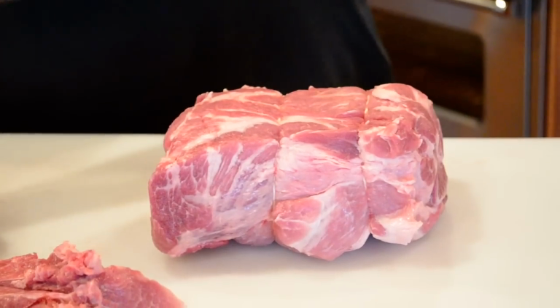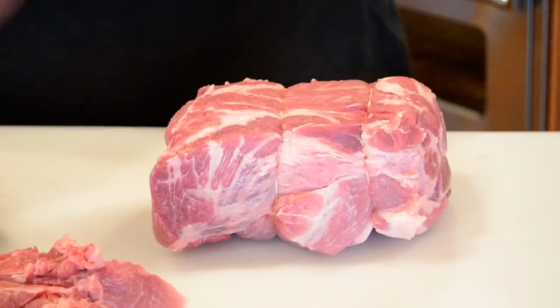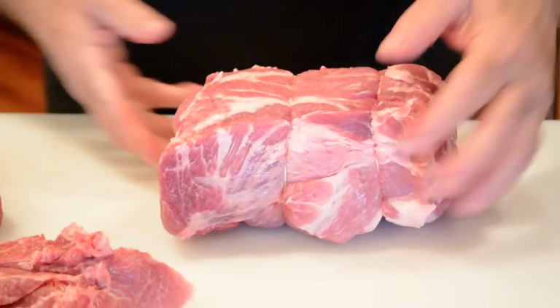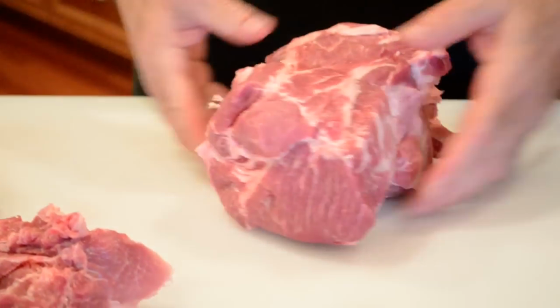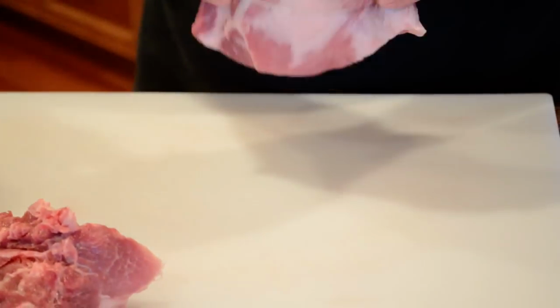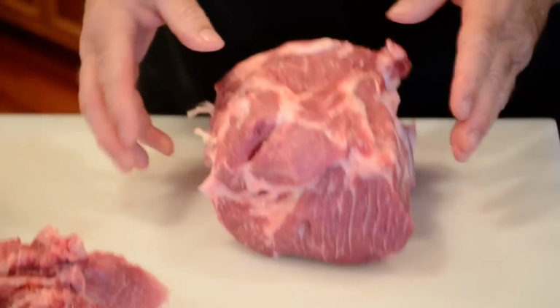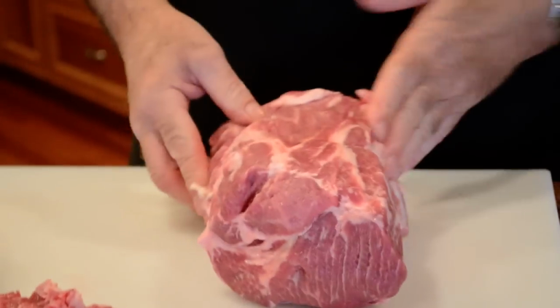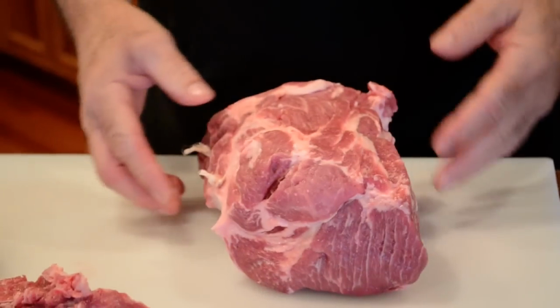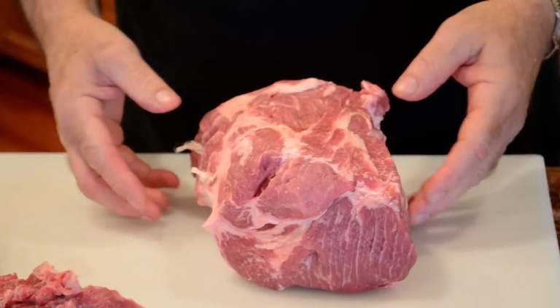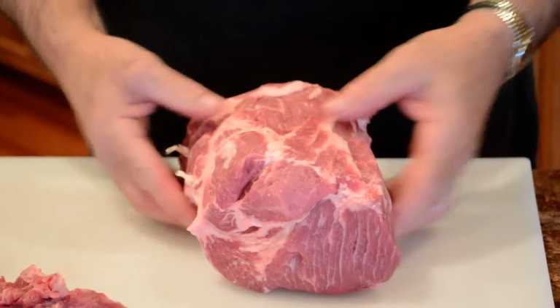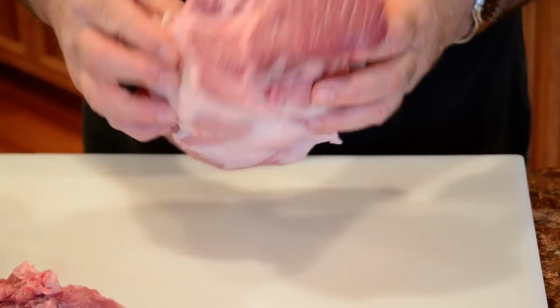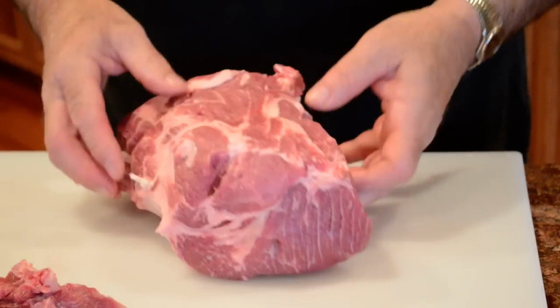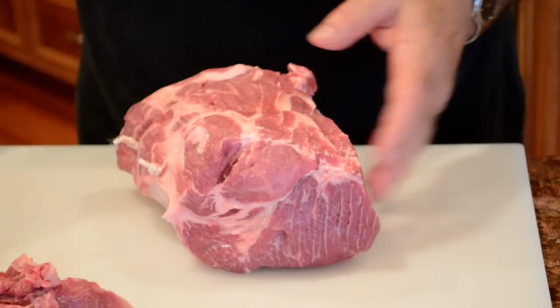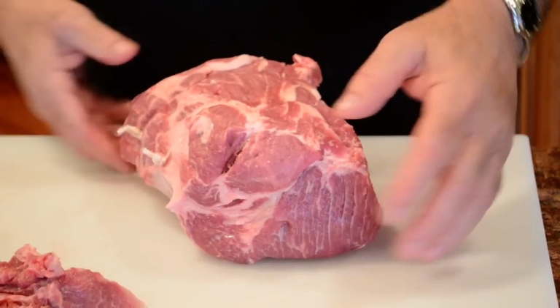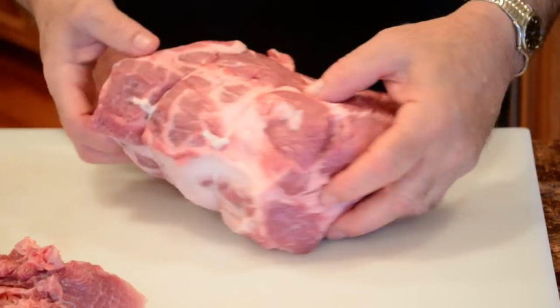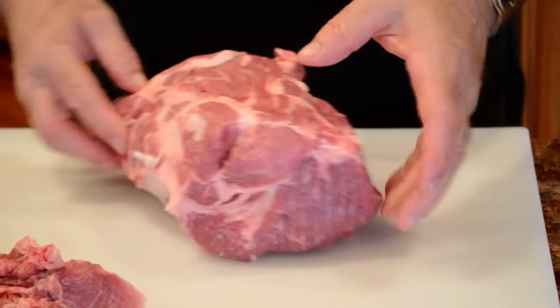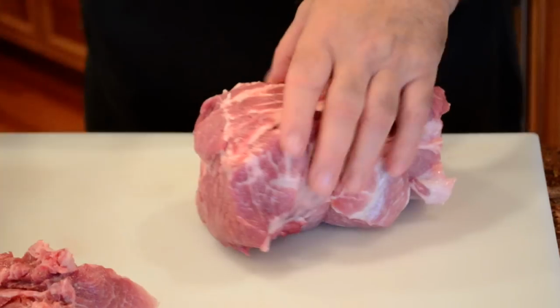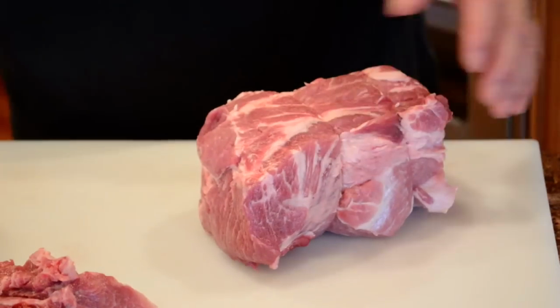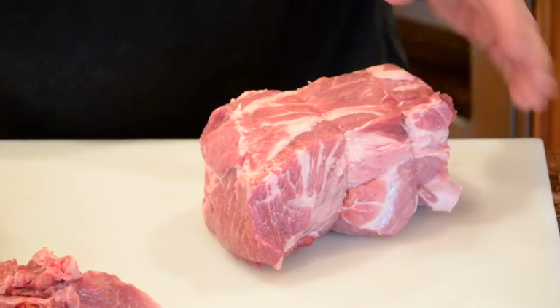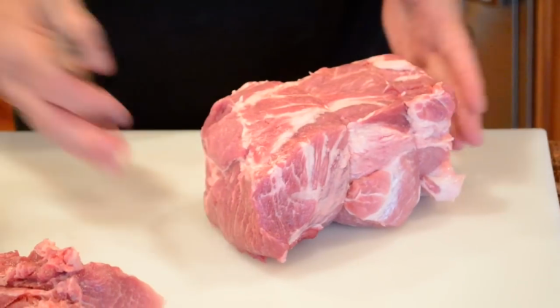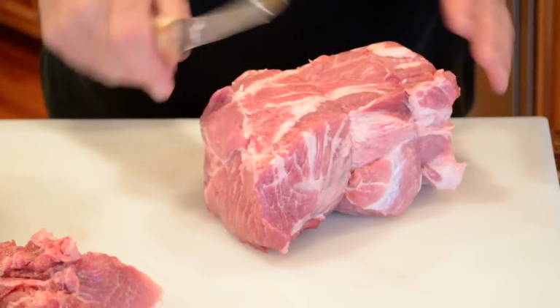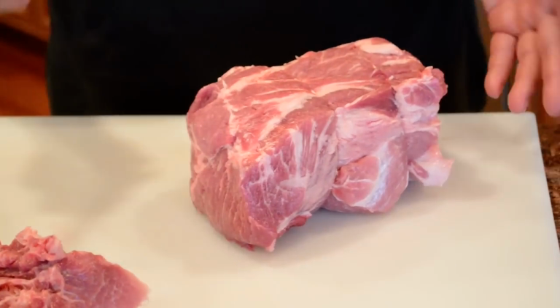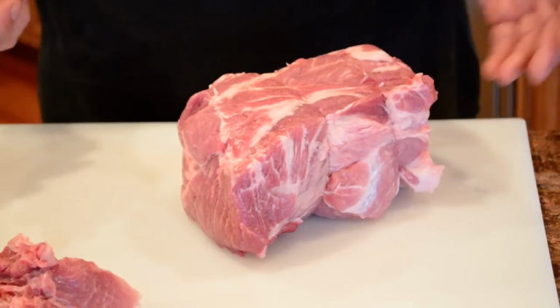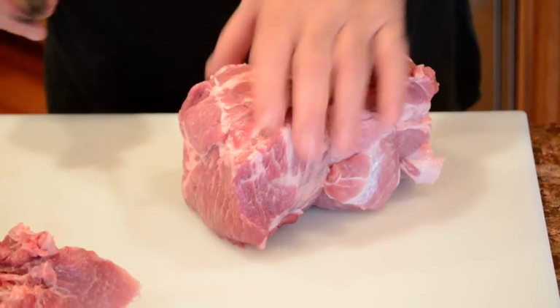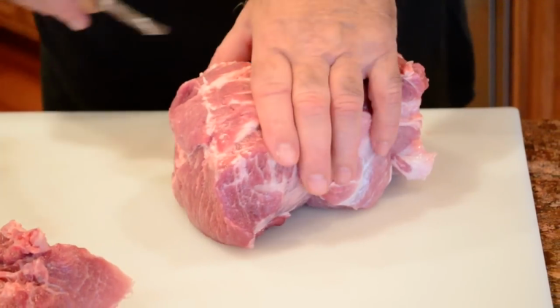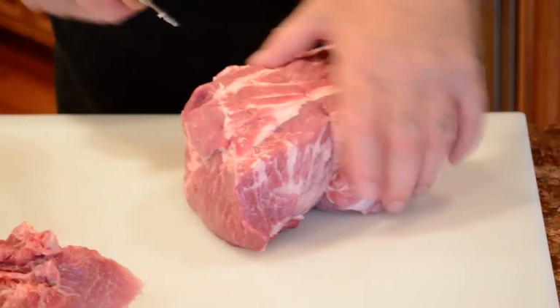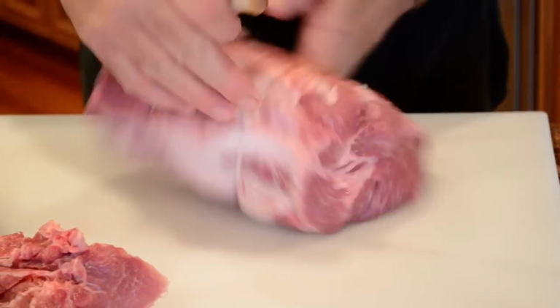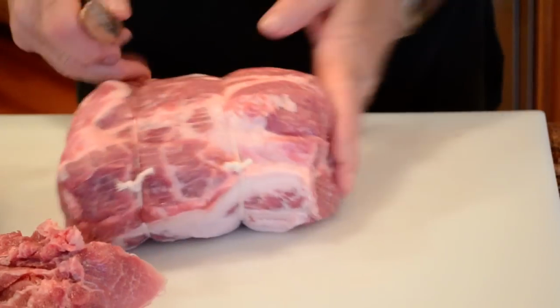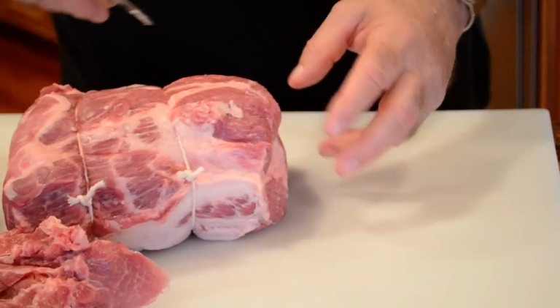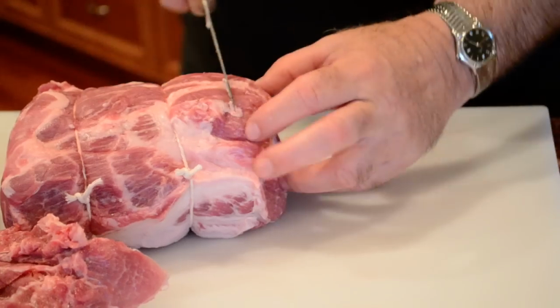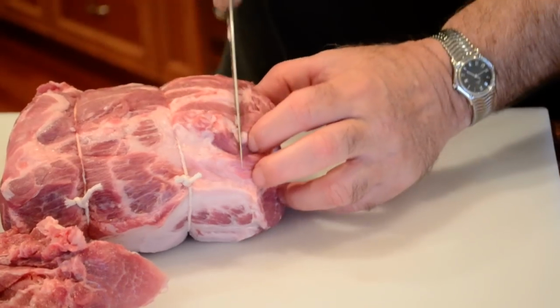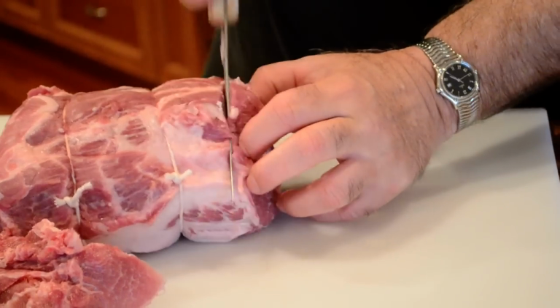In barbecue competition they call this the money muscle — this is the piece they select to give to the judges. It's a really nice piece of meat. What we're going to do — this could be another nice roast — but what I'm going to do is cut a couple of pork steaks off the end of it.